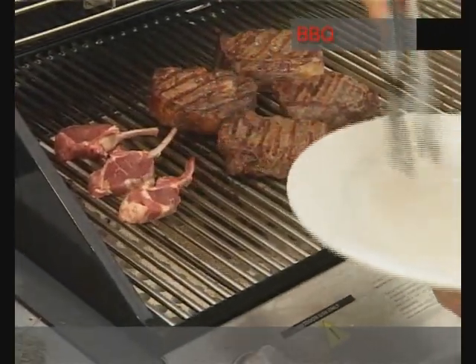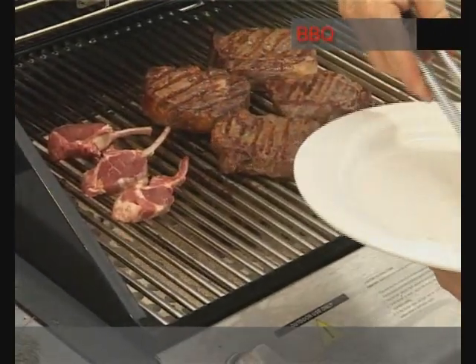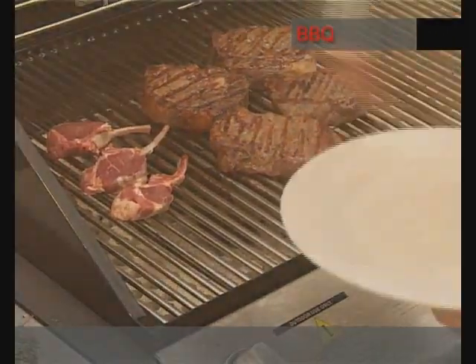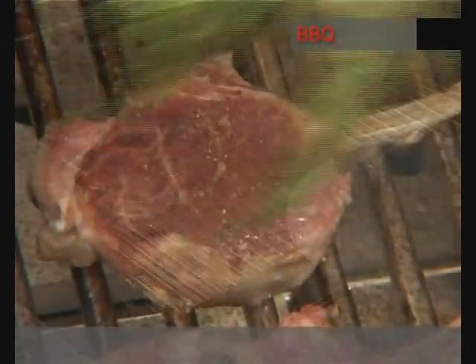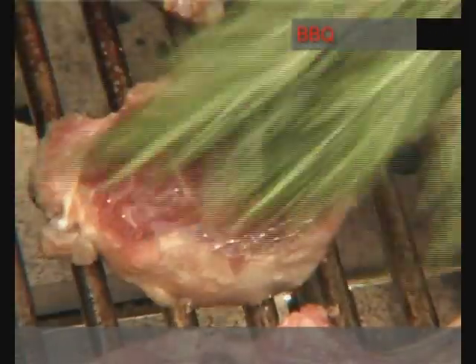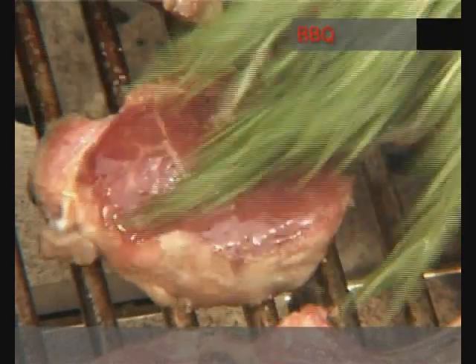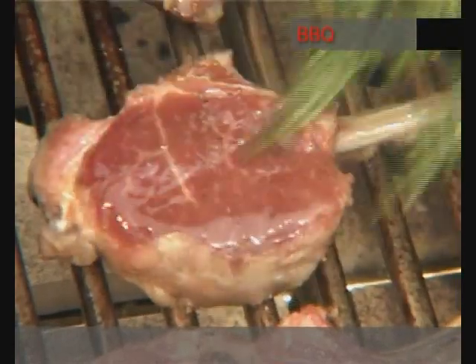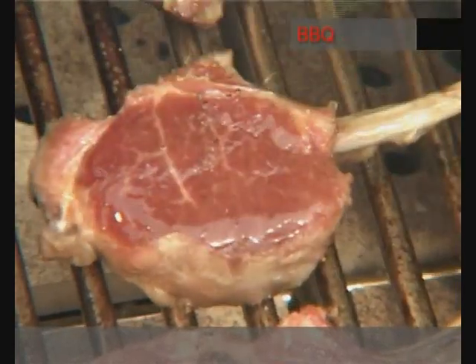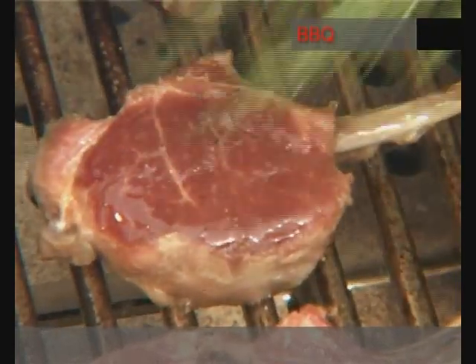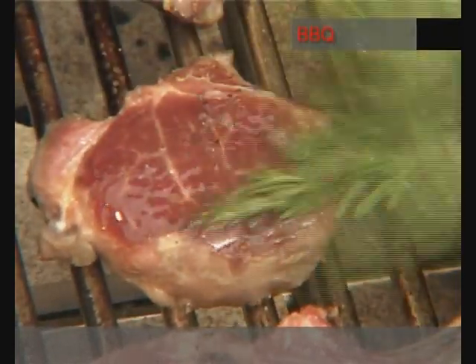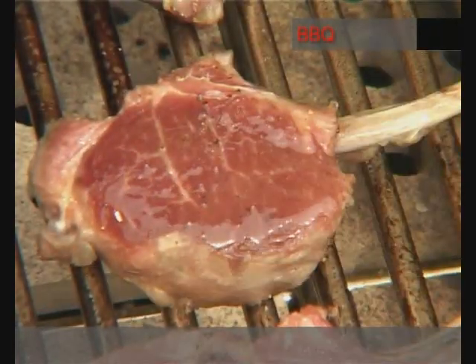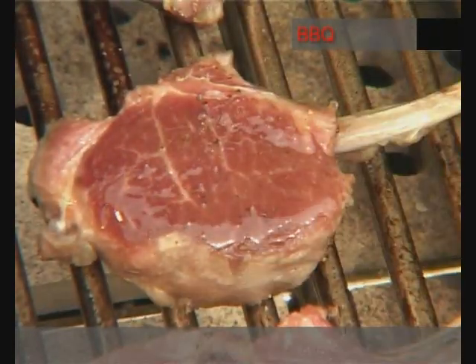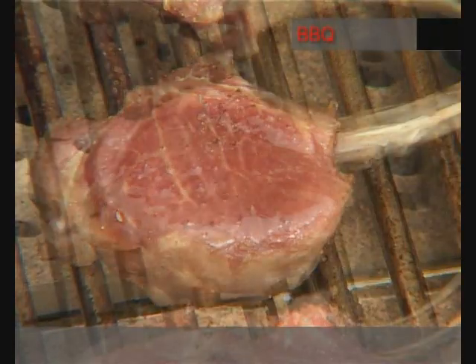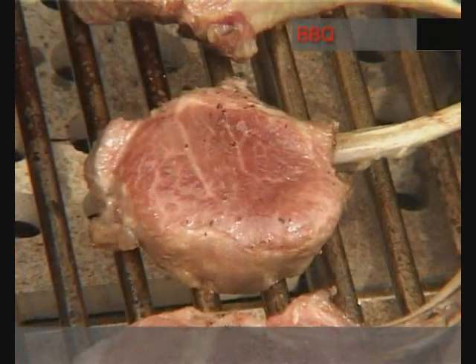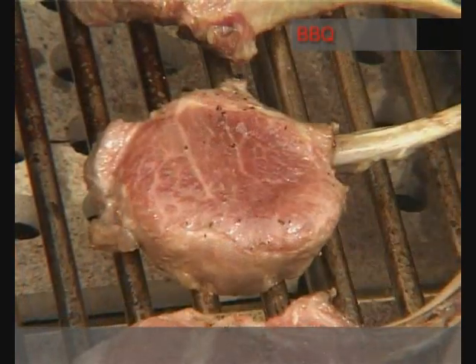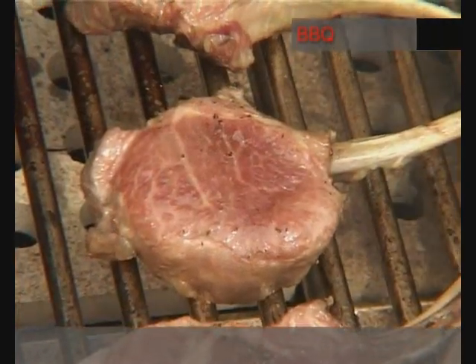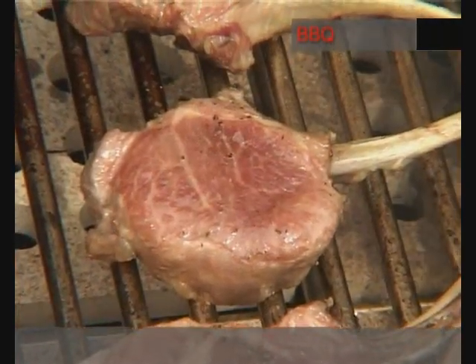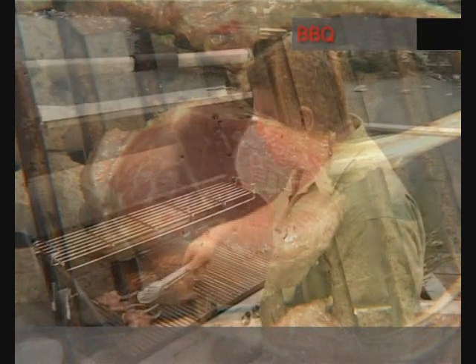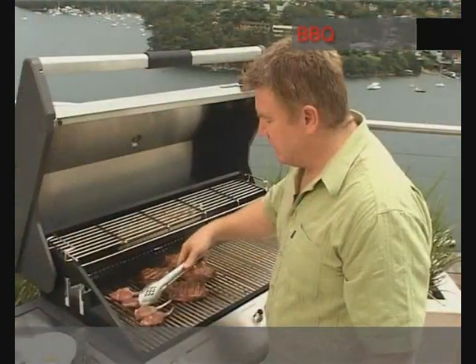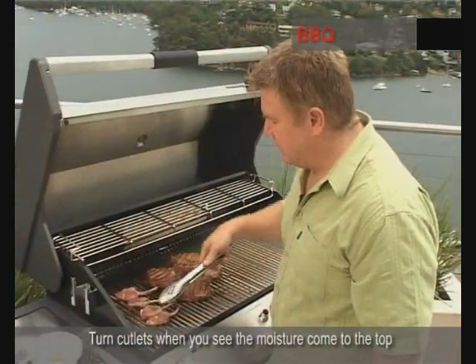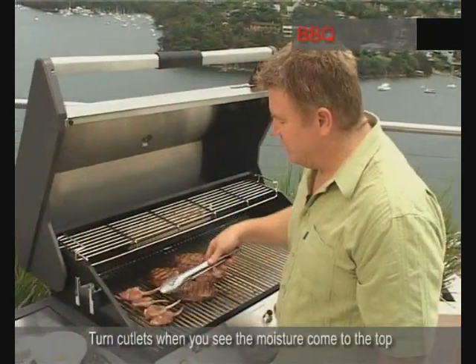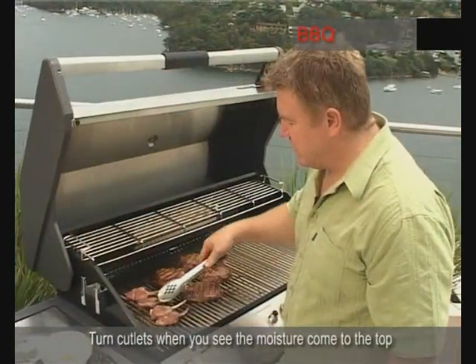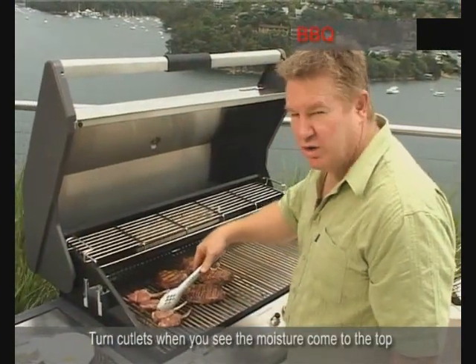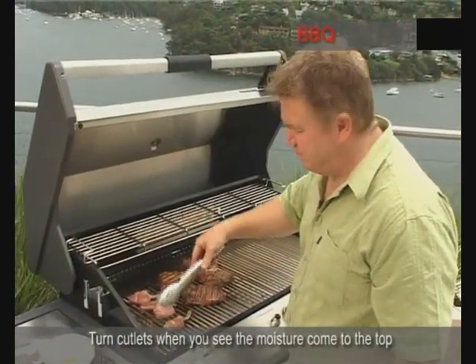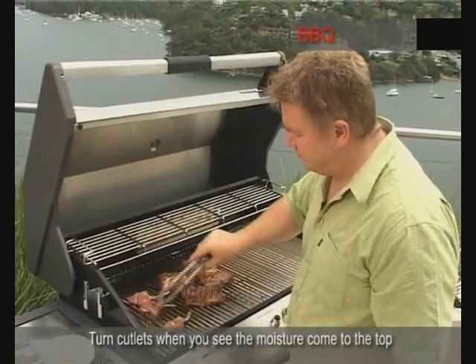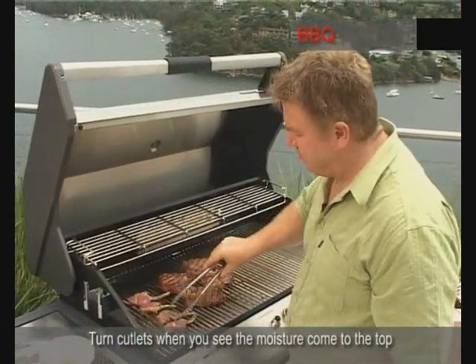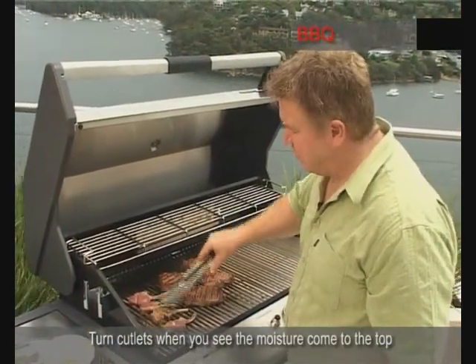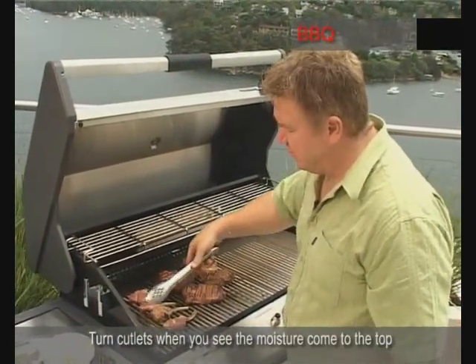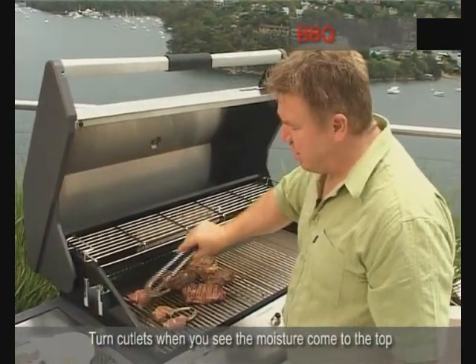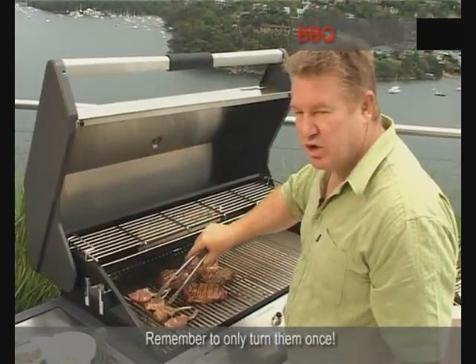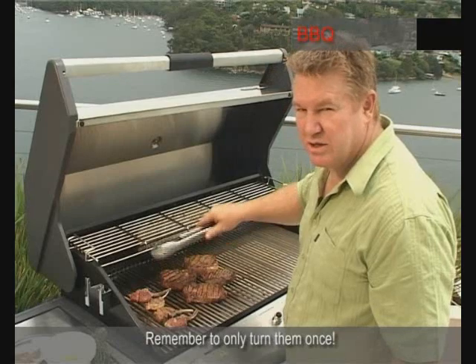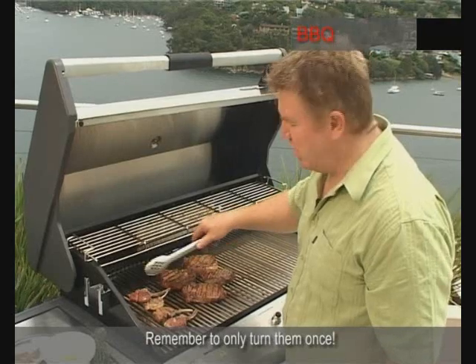These shouldn't take too long — just a couple of moments on each side and then let them rest. Time to turn the cutlets over now; a little bit of moisture coming to the top. Again, only ever turn the cutlets over once.